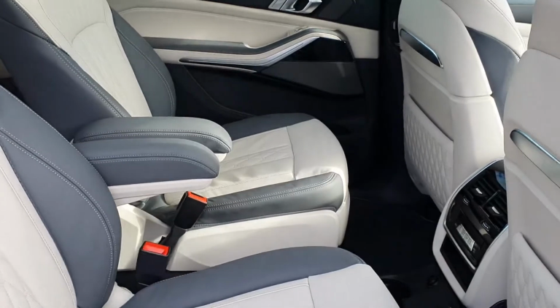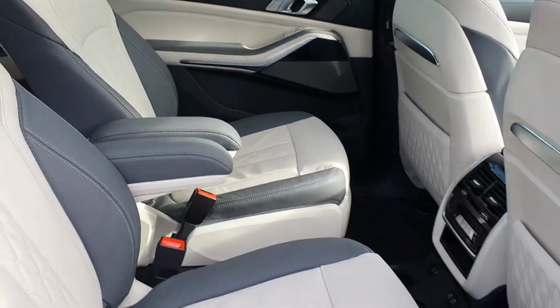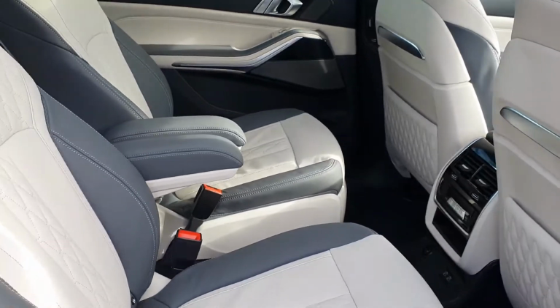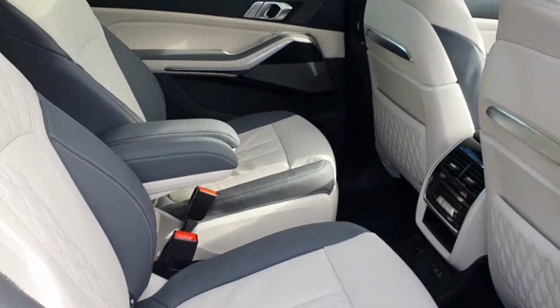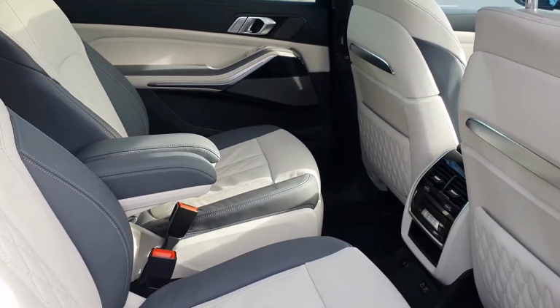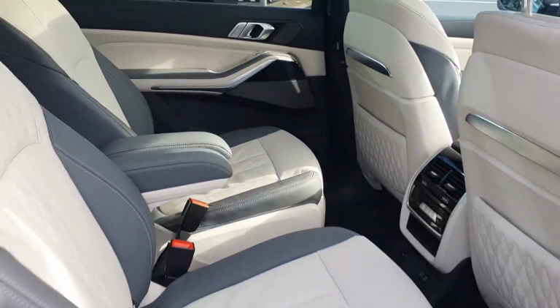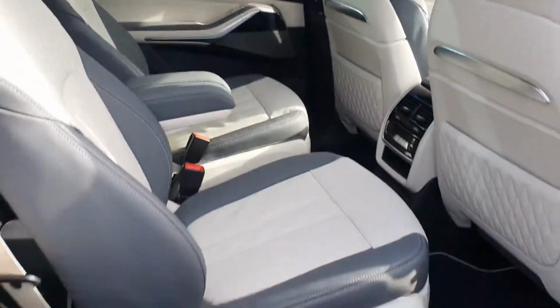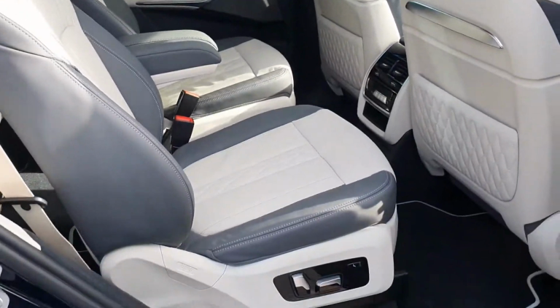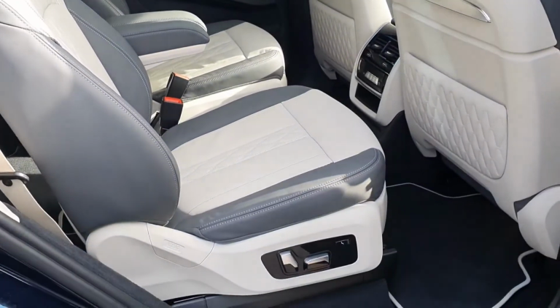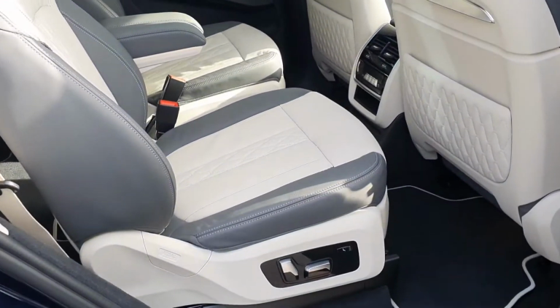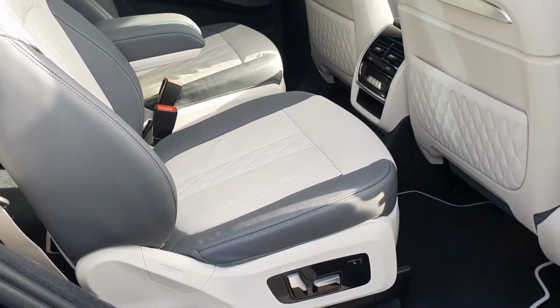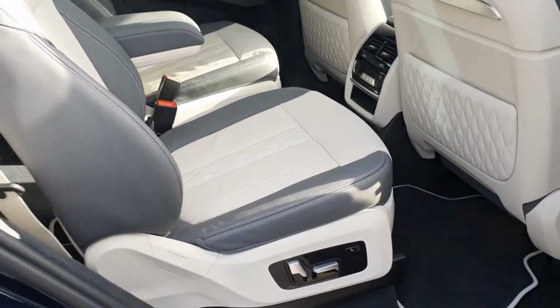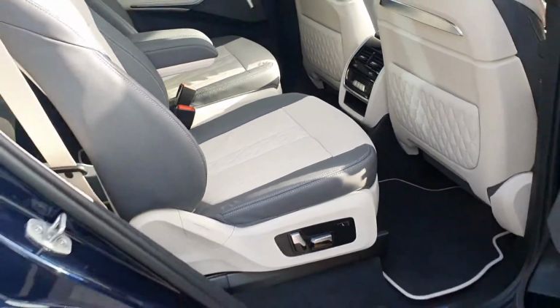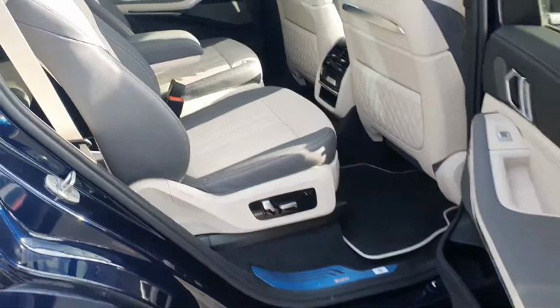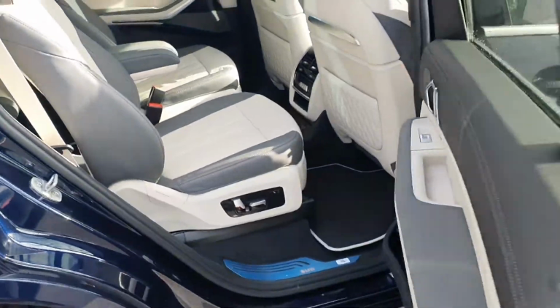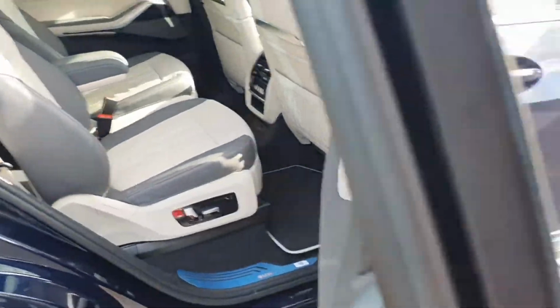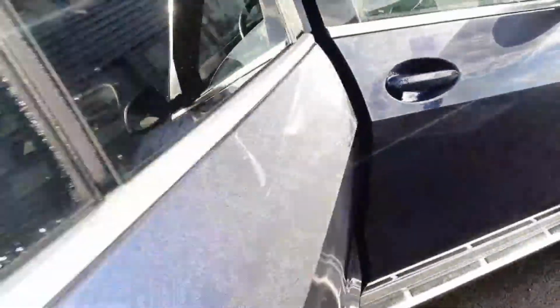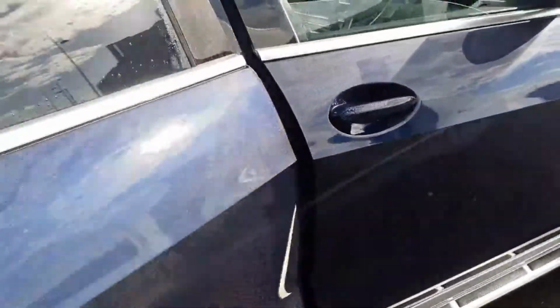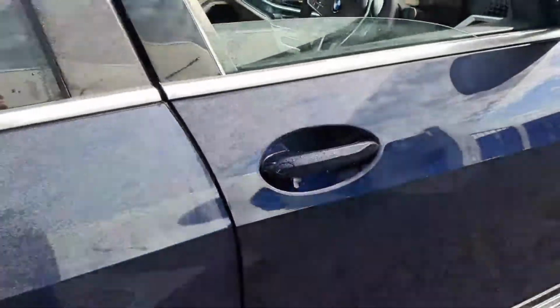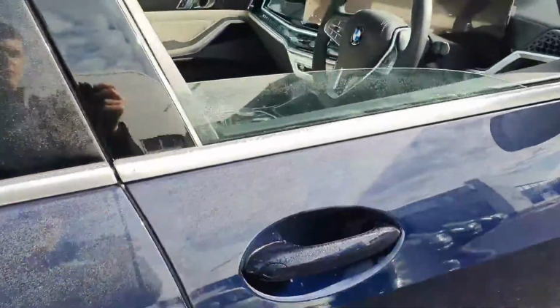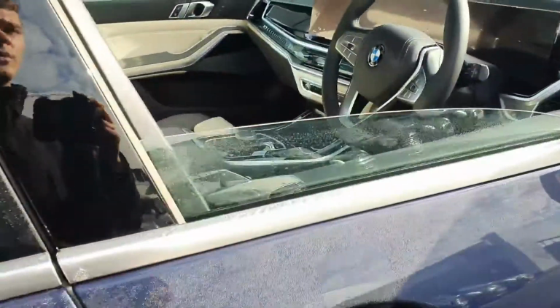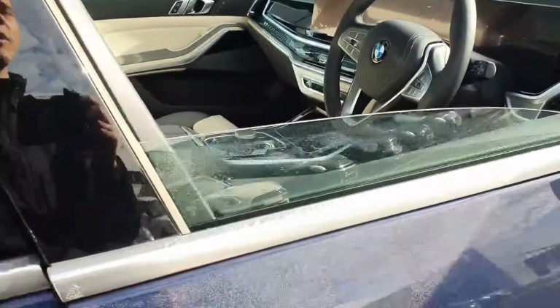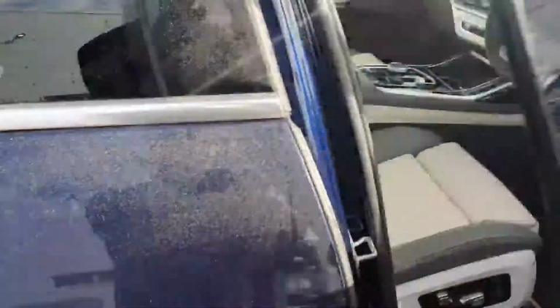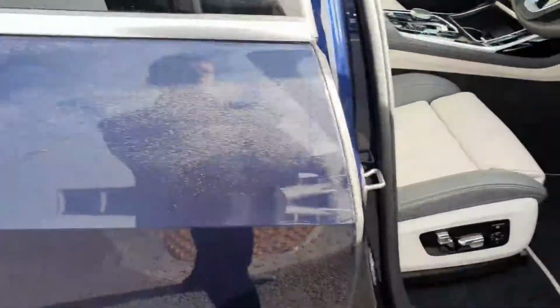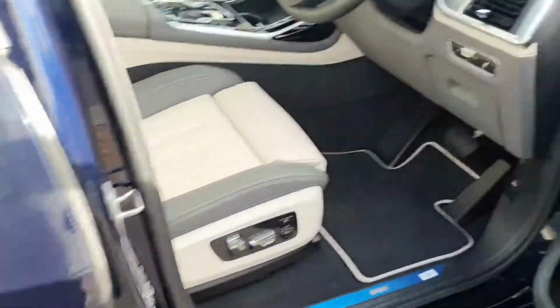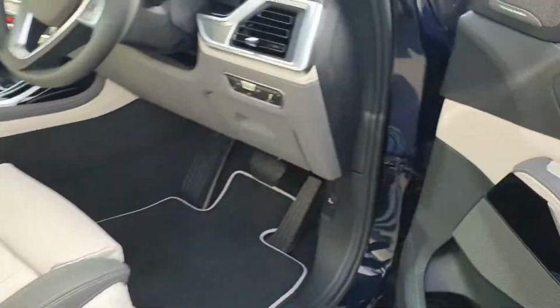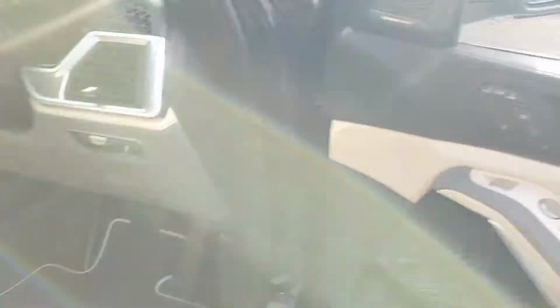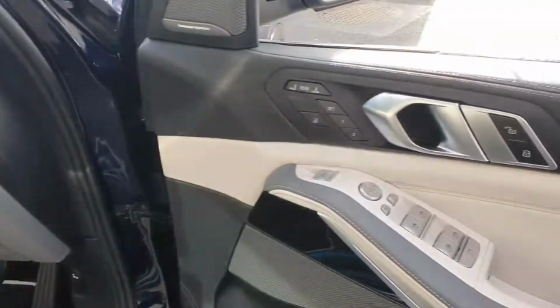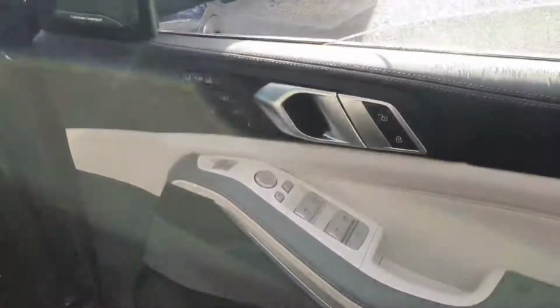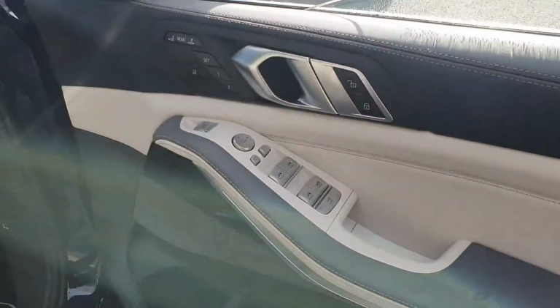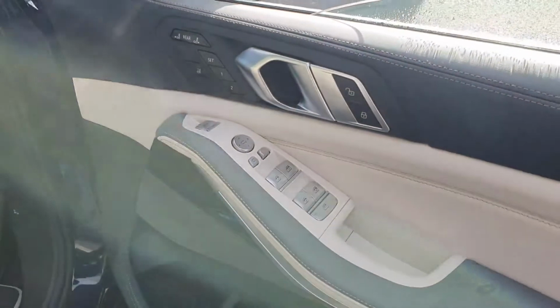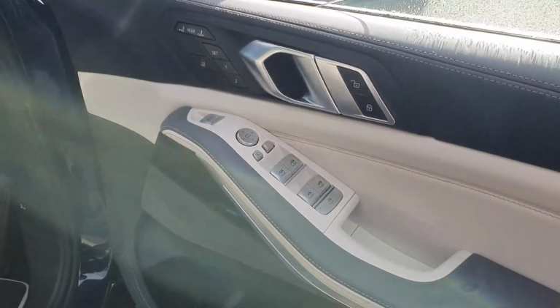Plenty of leg and headroom, electric seats. Quick look in the front, again with our electric windows.